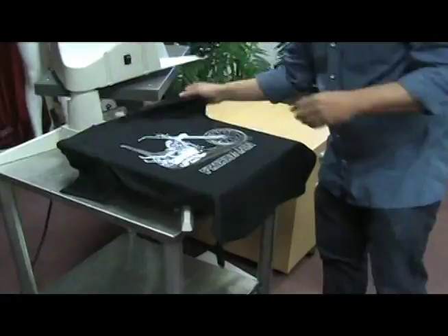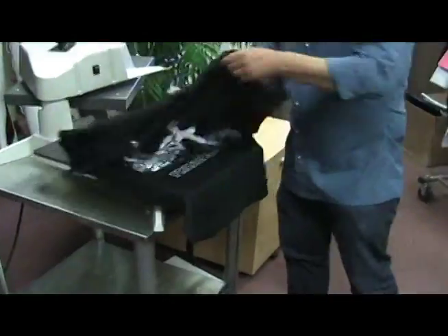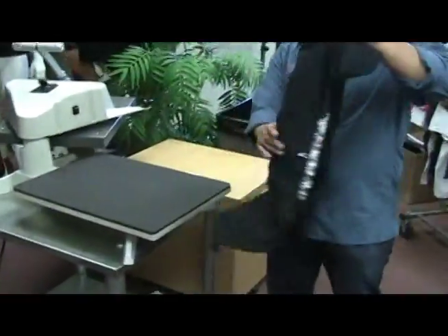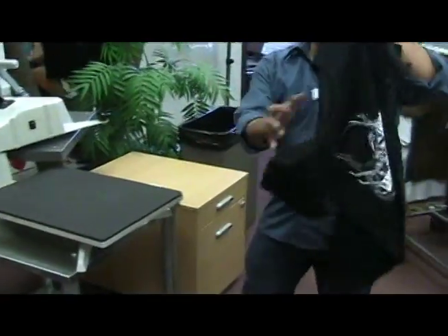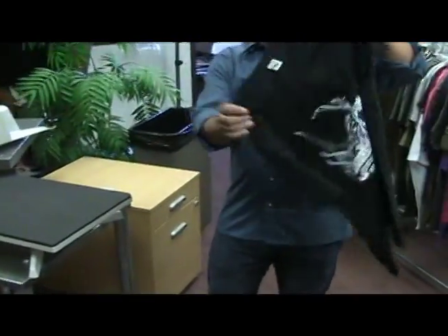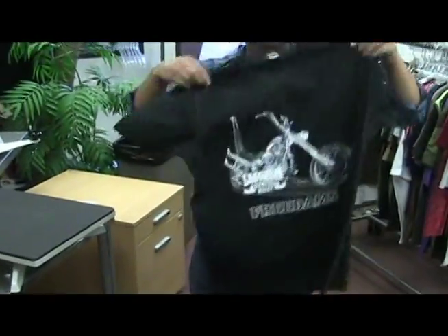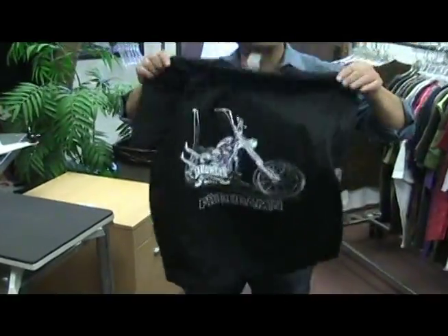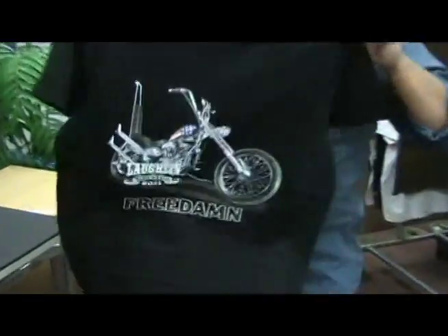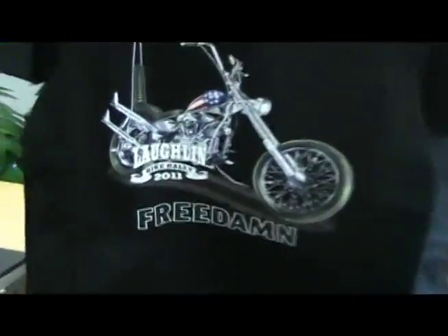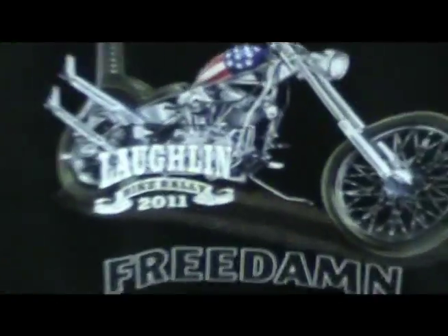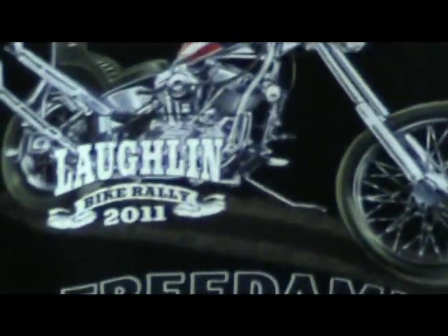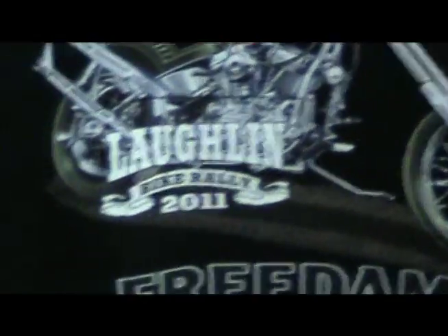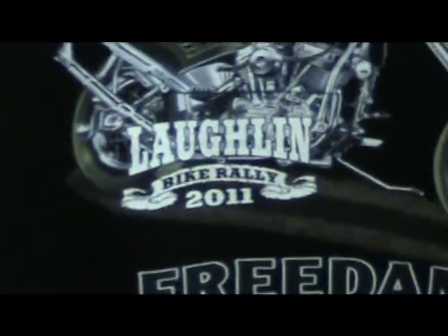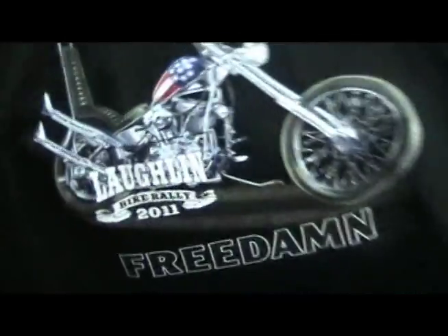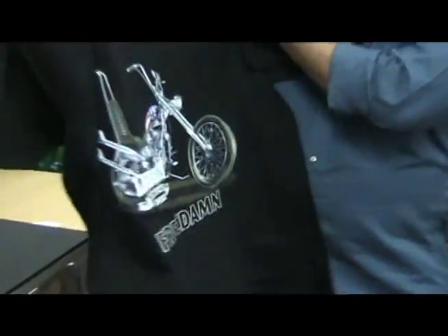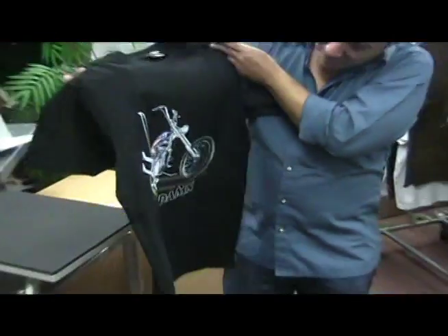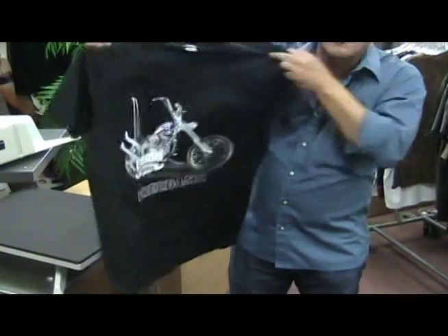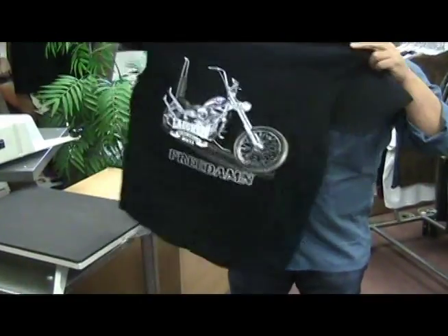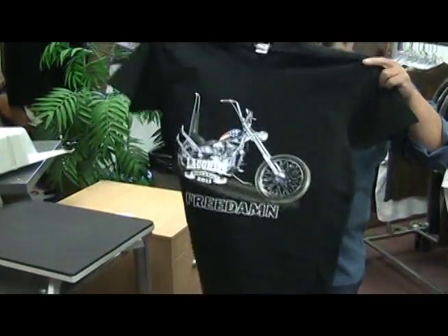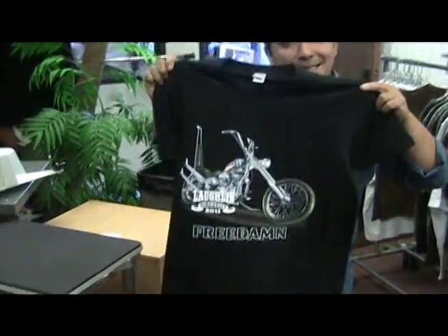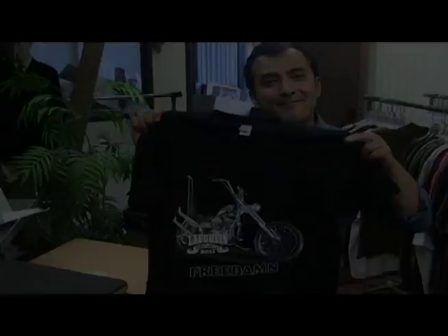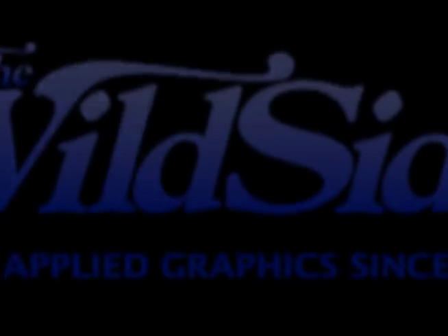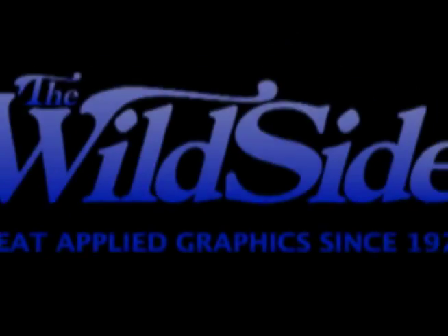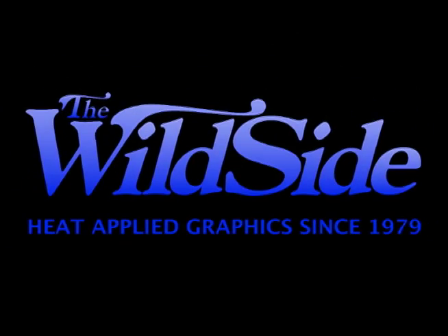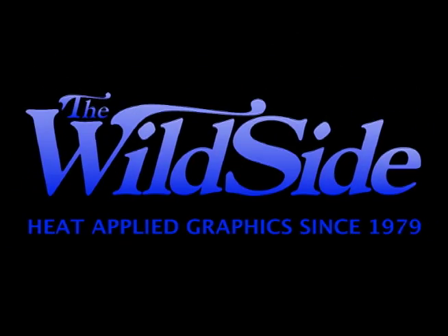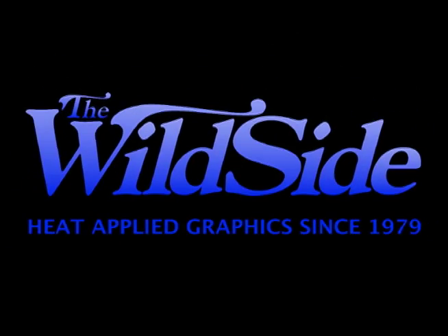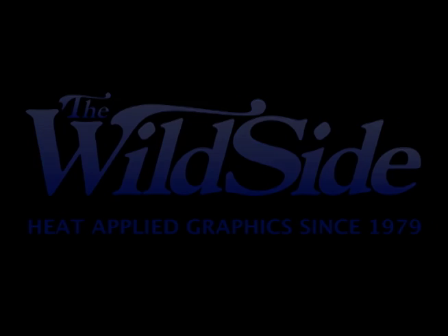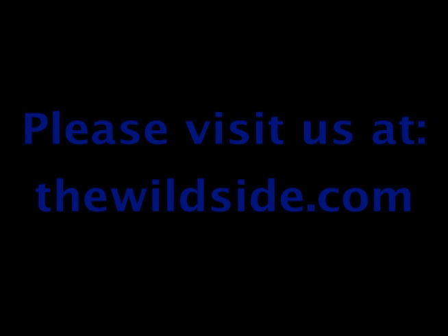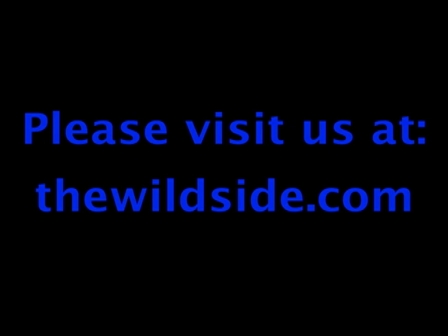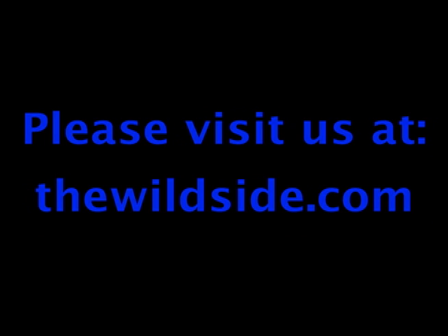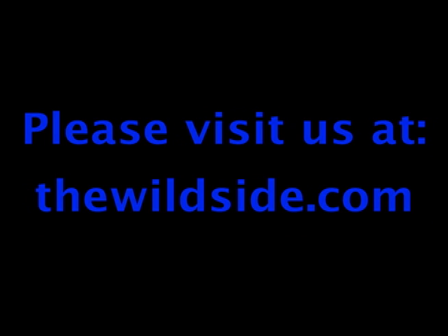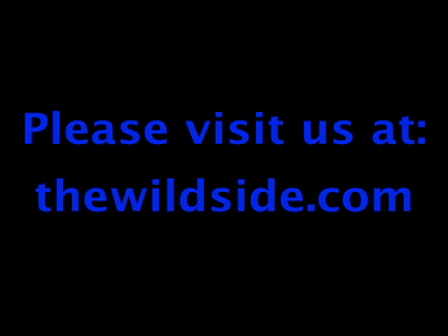And this is what you can do with our designs. Stay tuned for more videos from The Wild Side. Thank you.